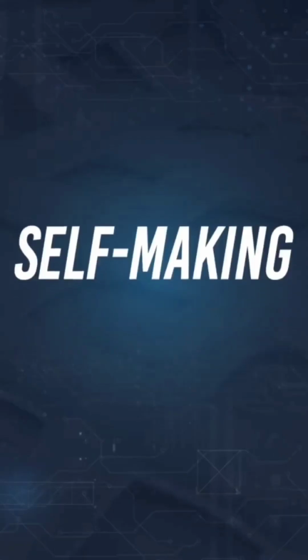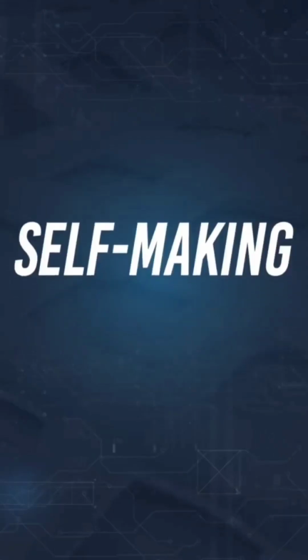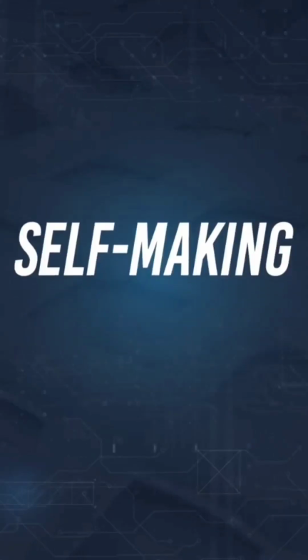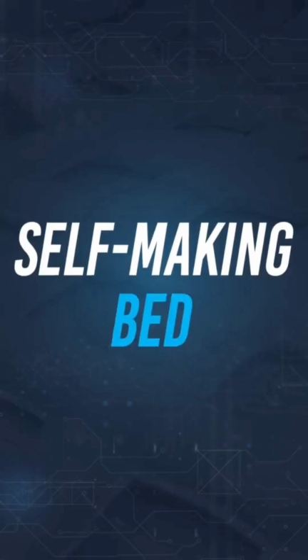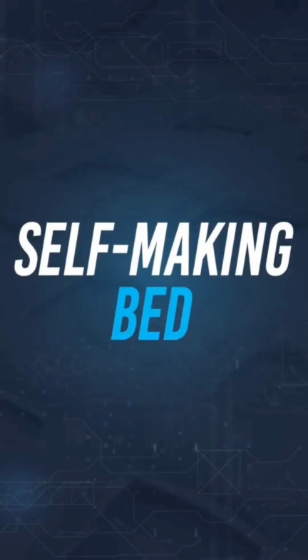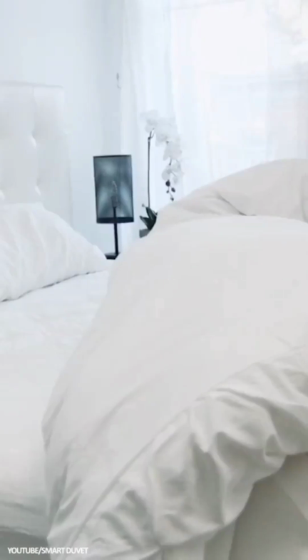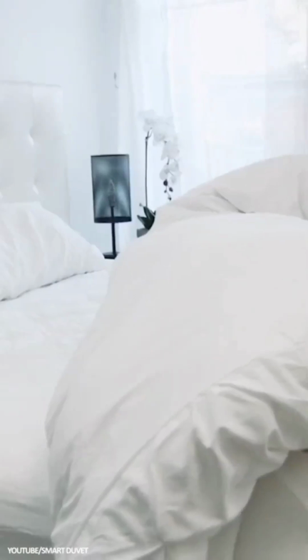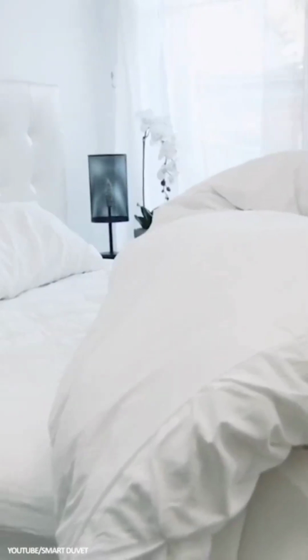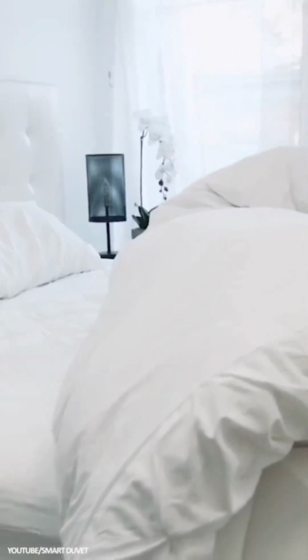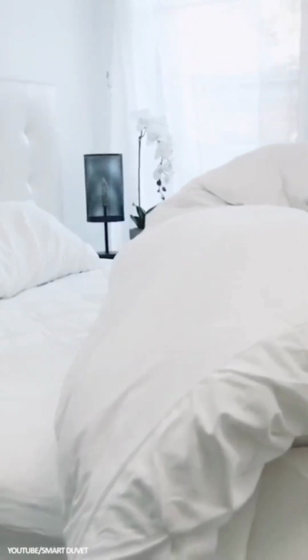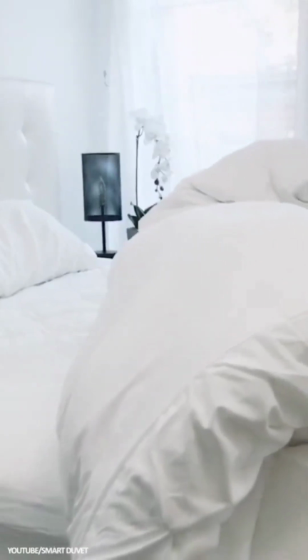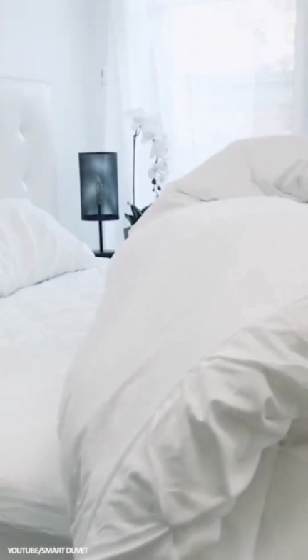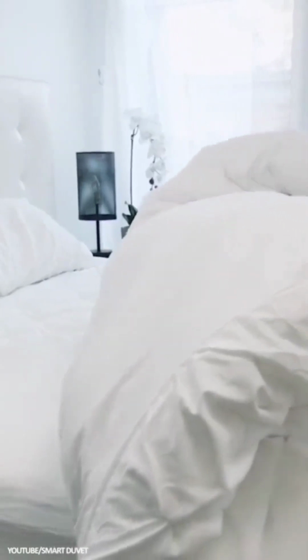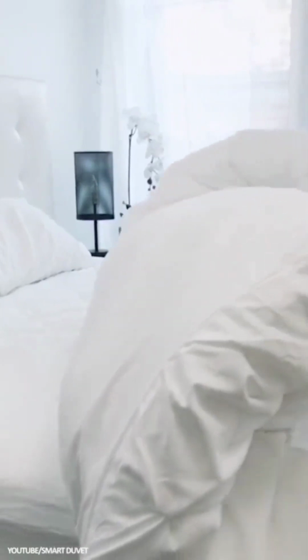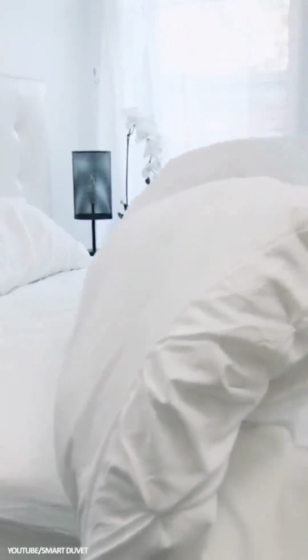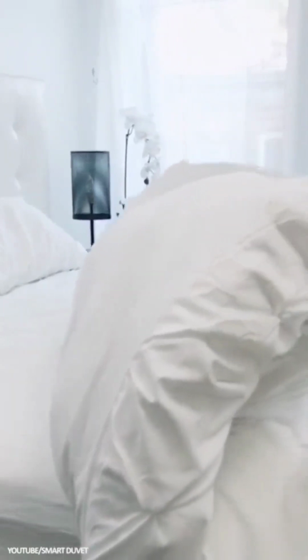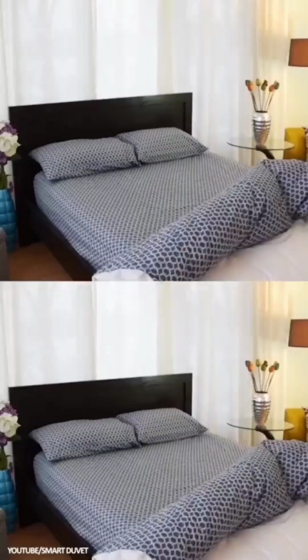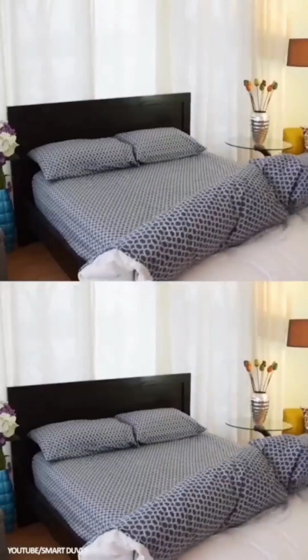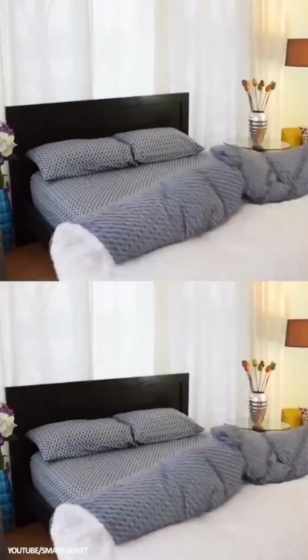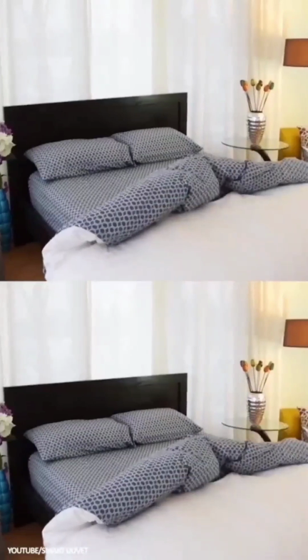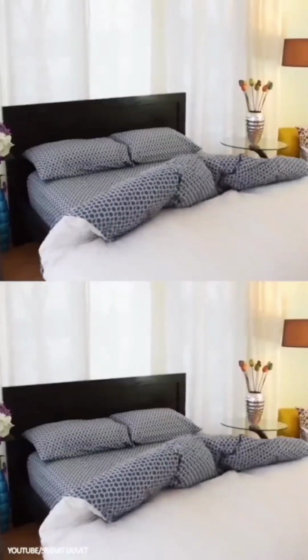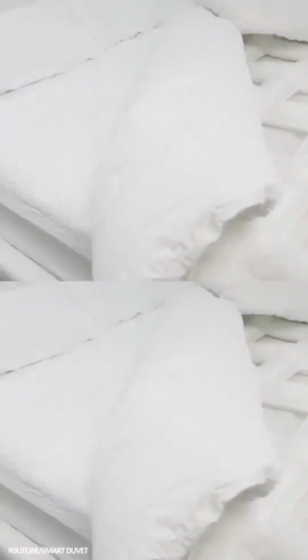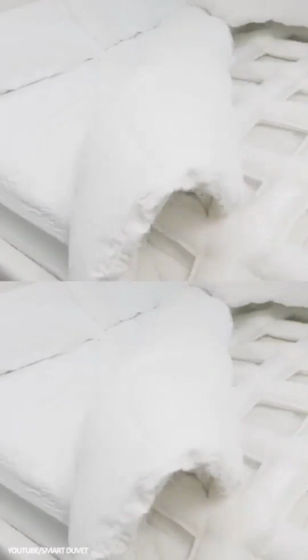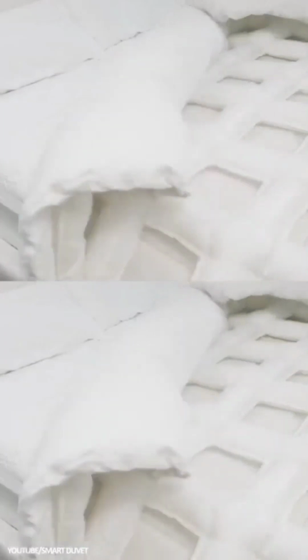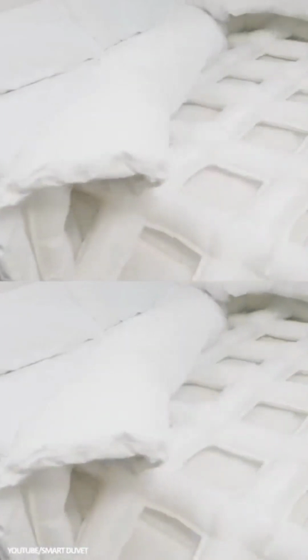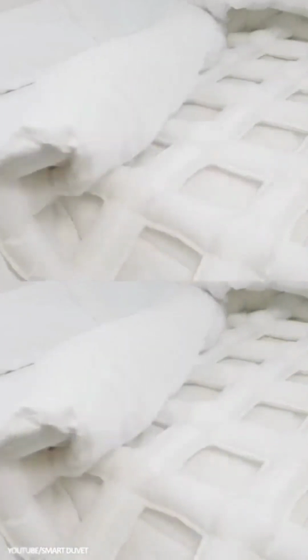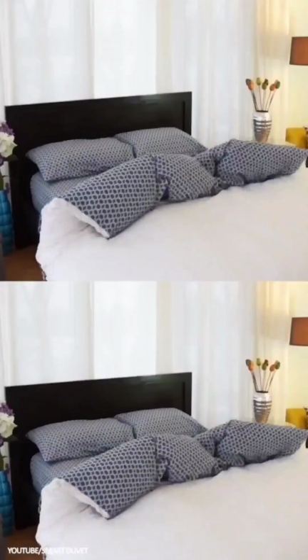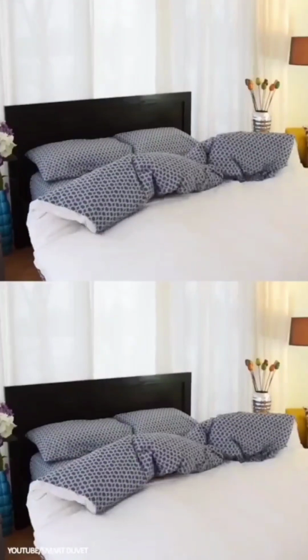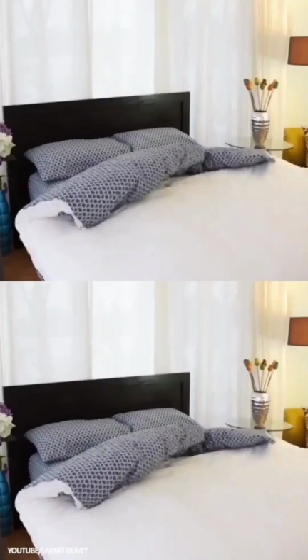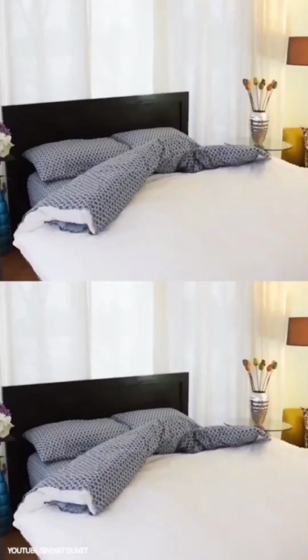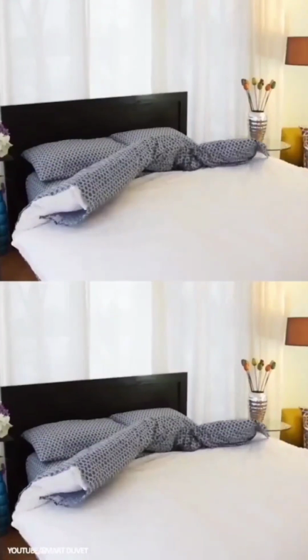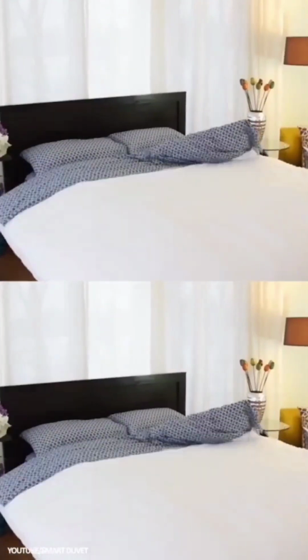Self-Making Bed: Both a lazy tidy-up device and a useful aid for the disabled, the Self-Making Smart Duvet uses an air pump to remake itself at the push of a button.